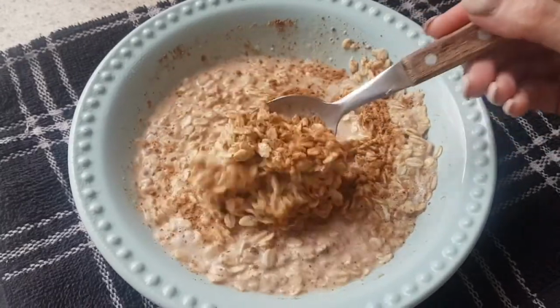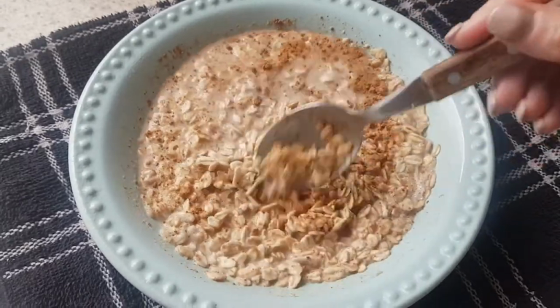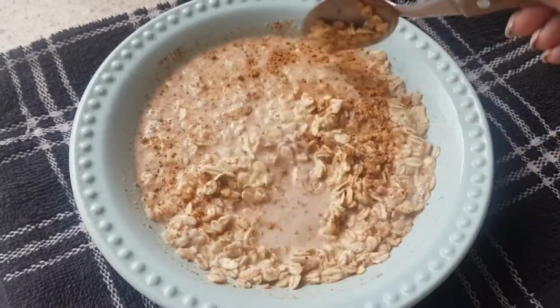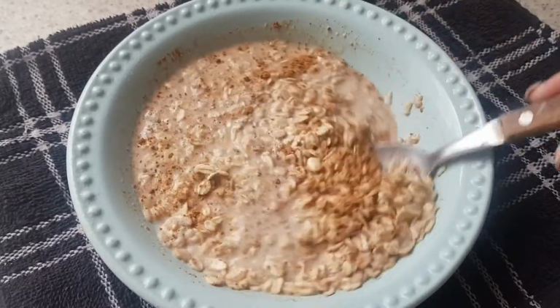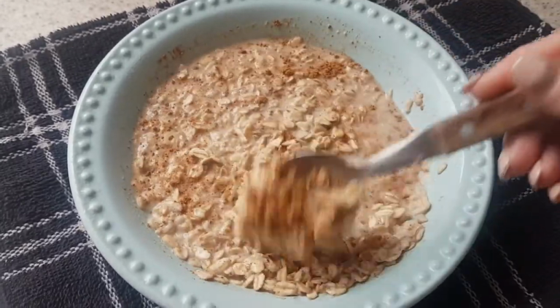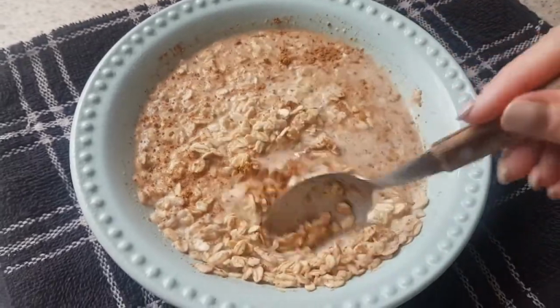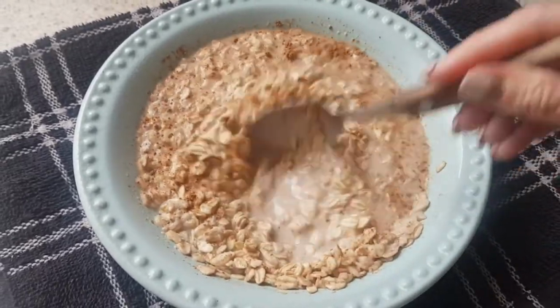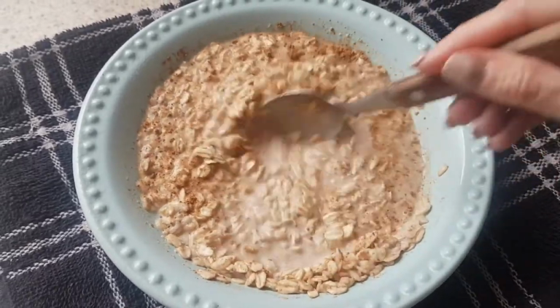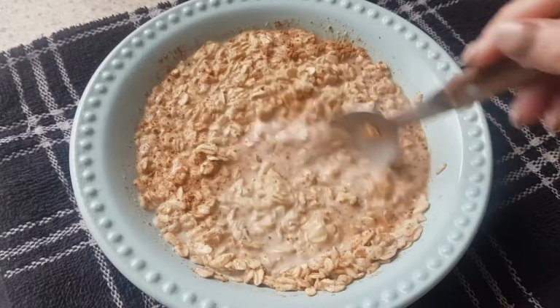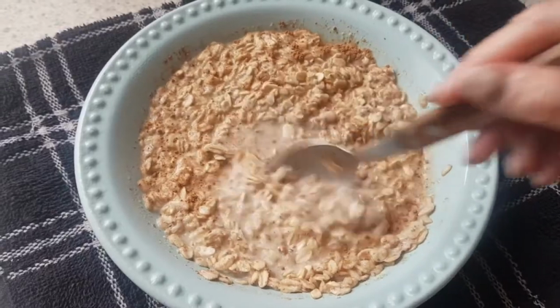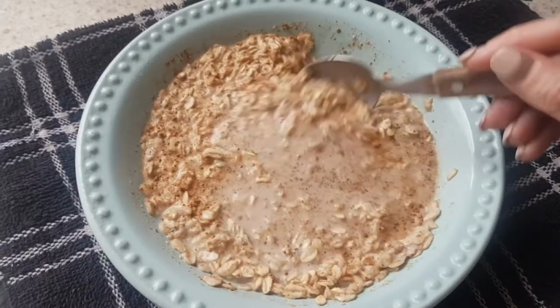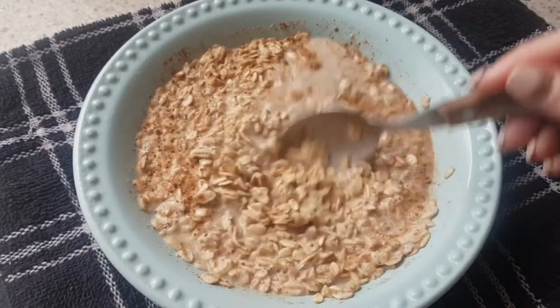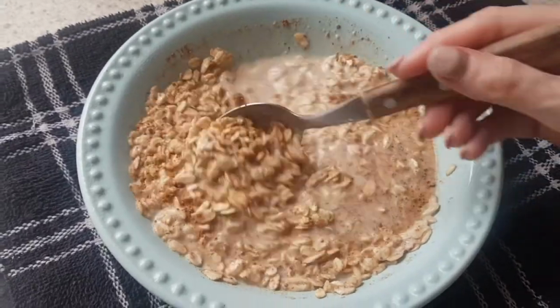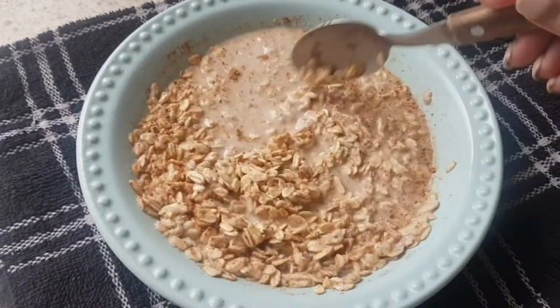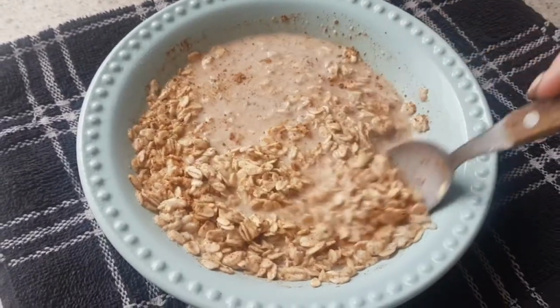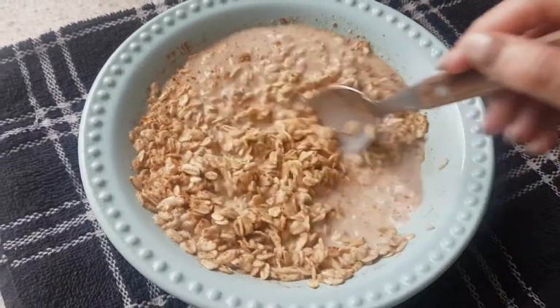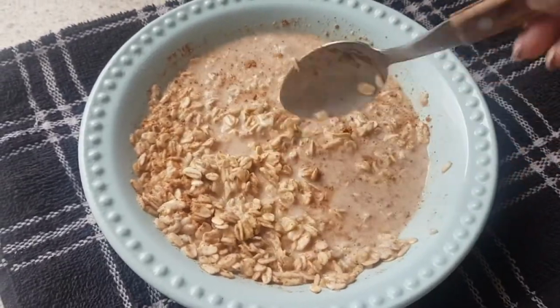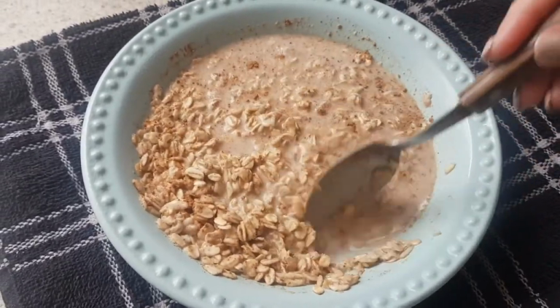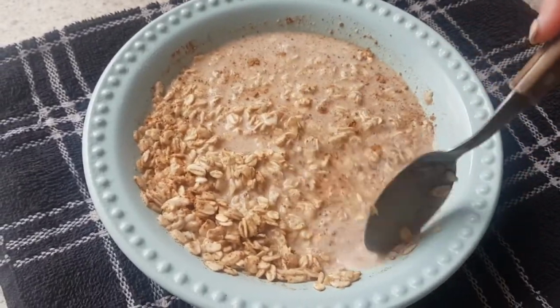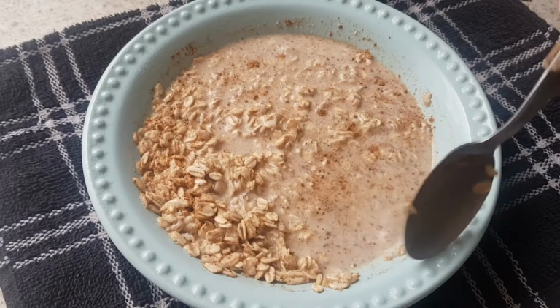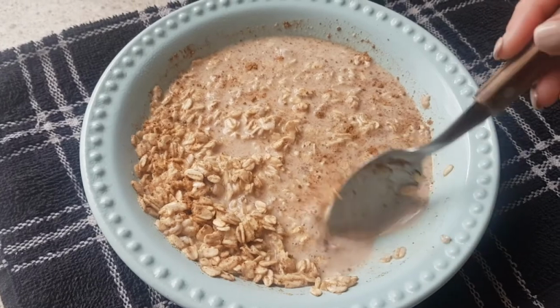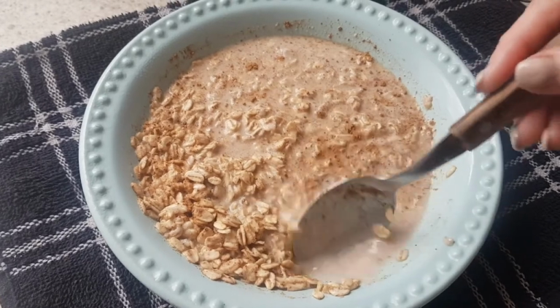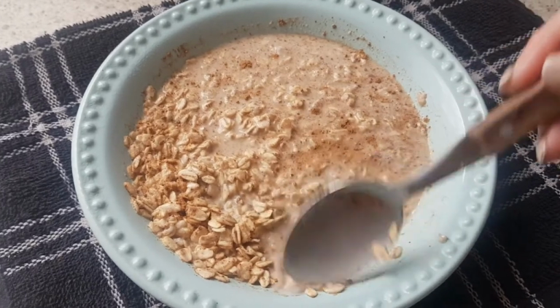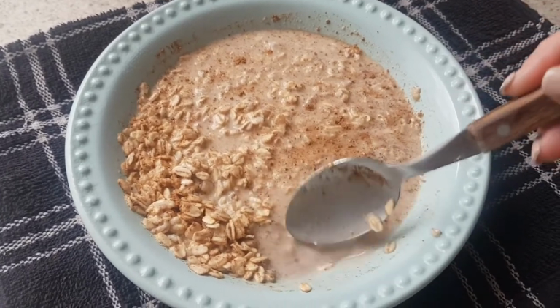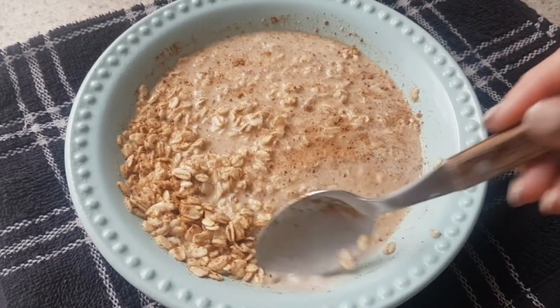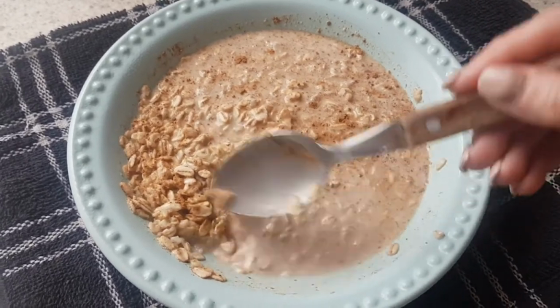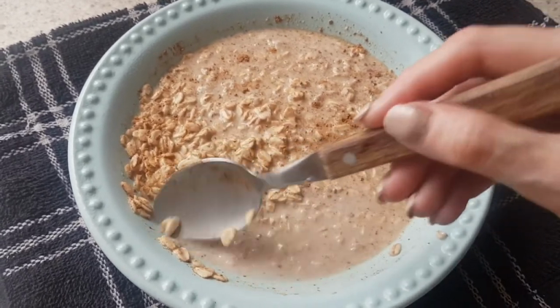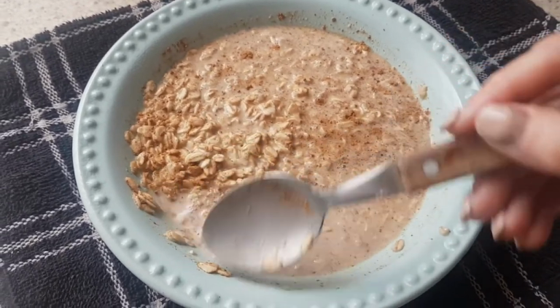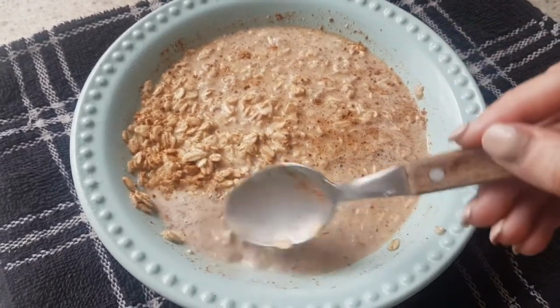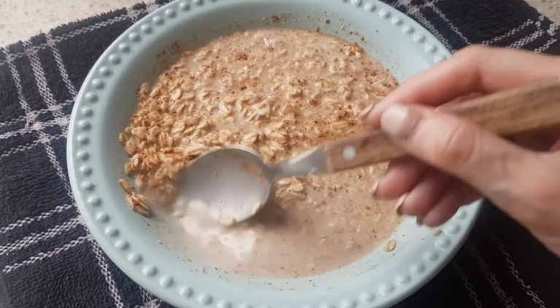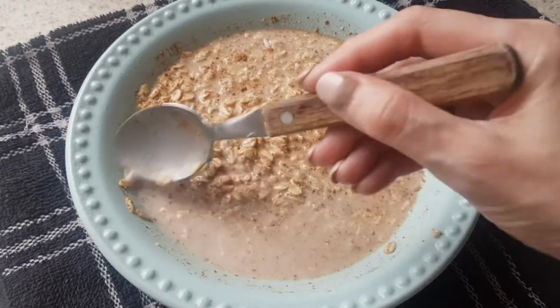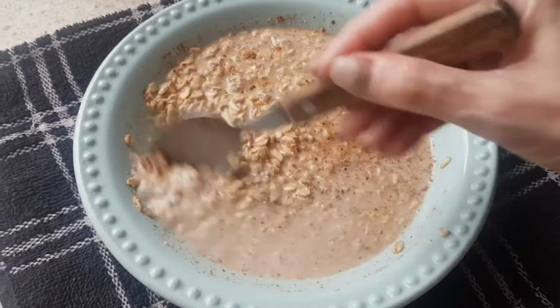Once I'm done with the consistency that I want, I remove it from the stove, let it cool, cover it with some plastic film, and then store it in the fridge overnight. Sometimes I leave it in for longer — nothing happens to it as long as it's covered.